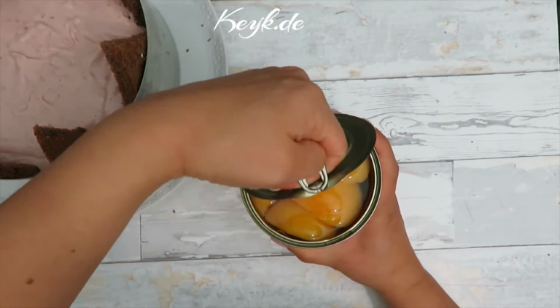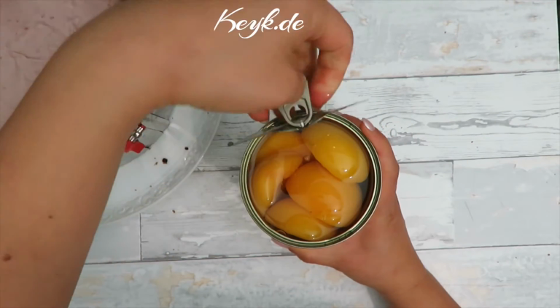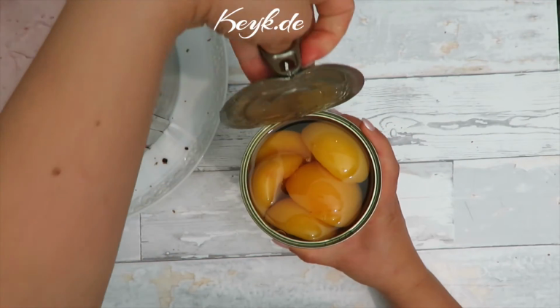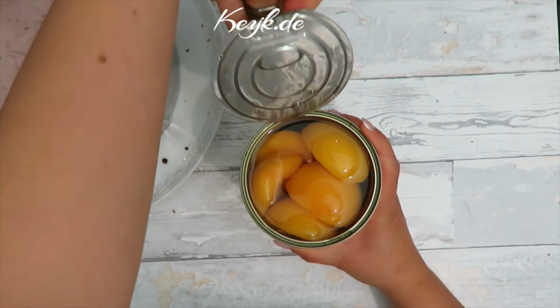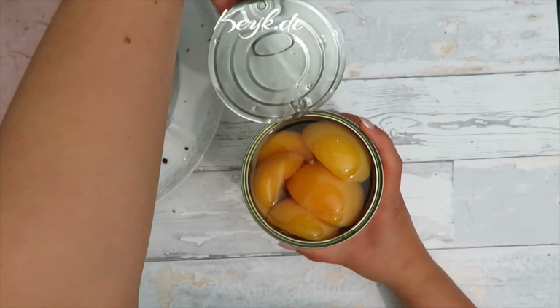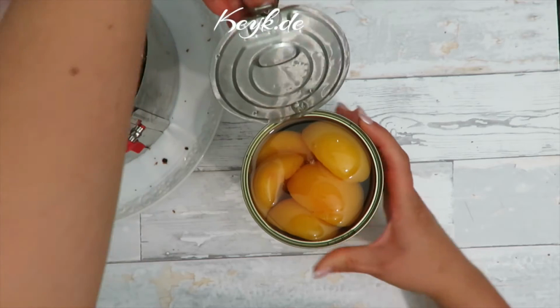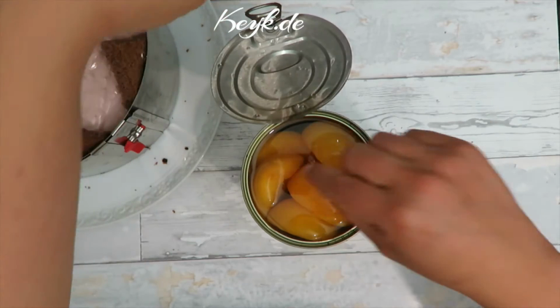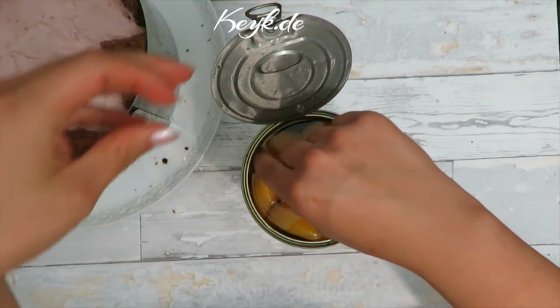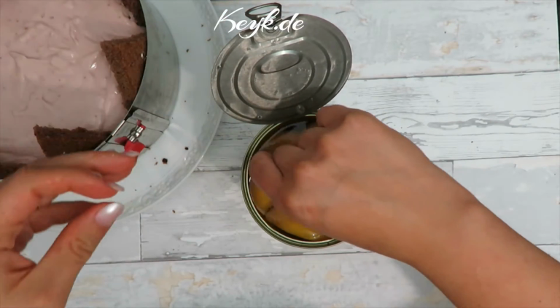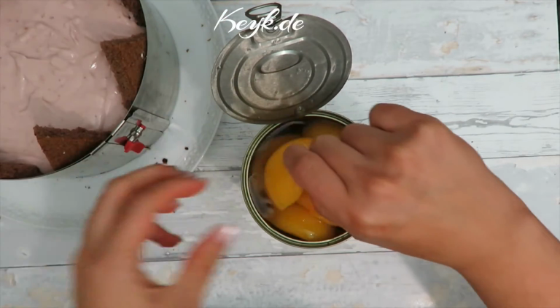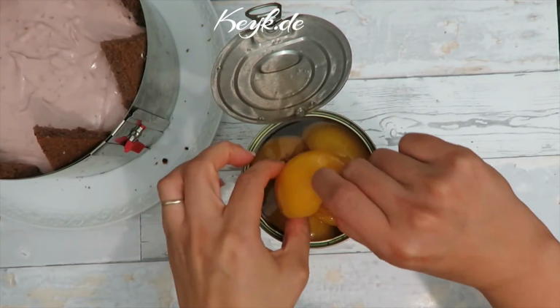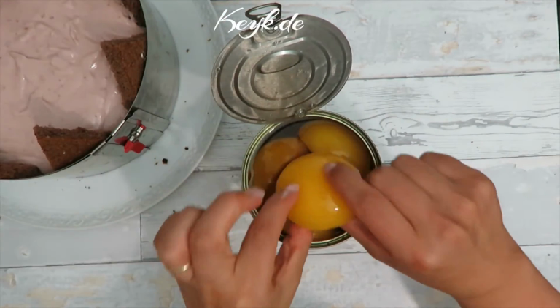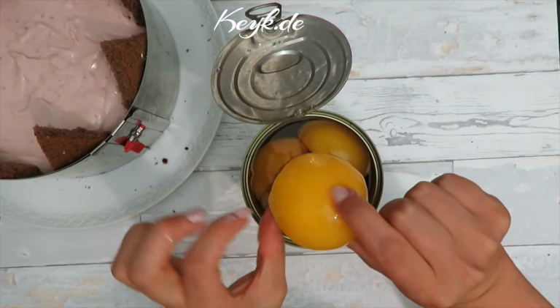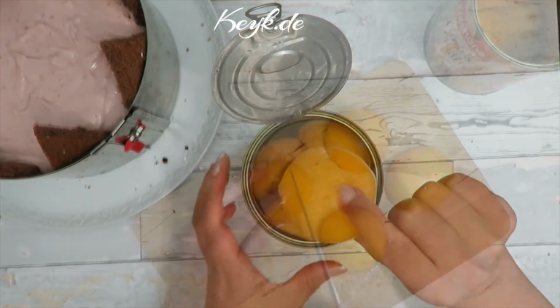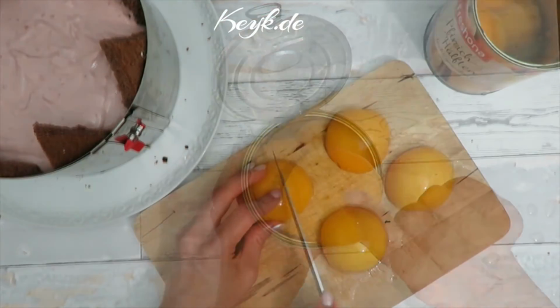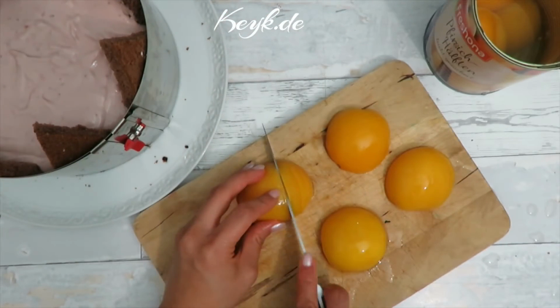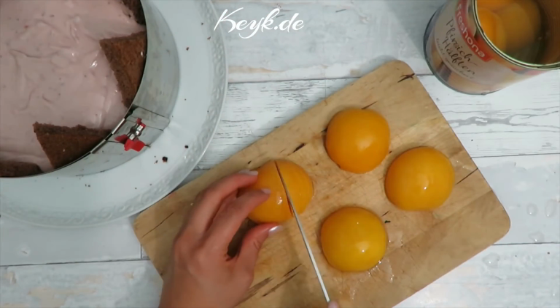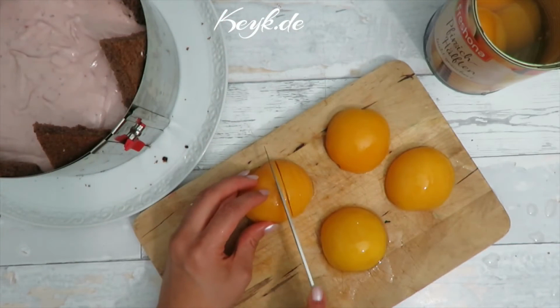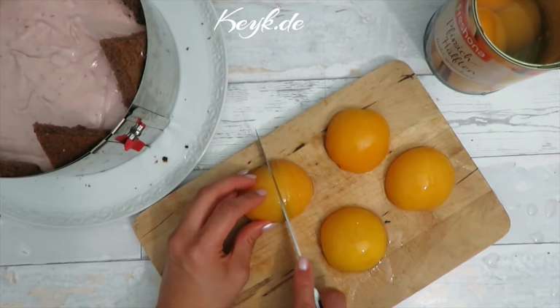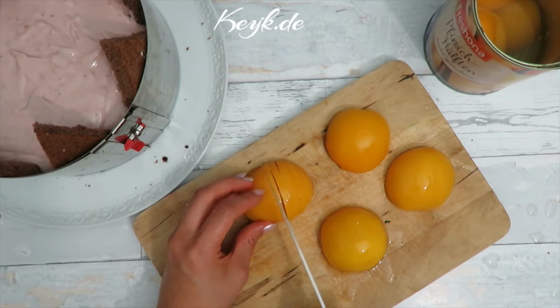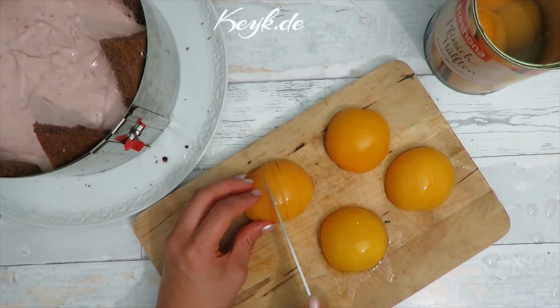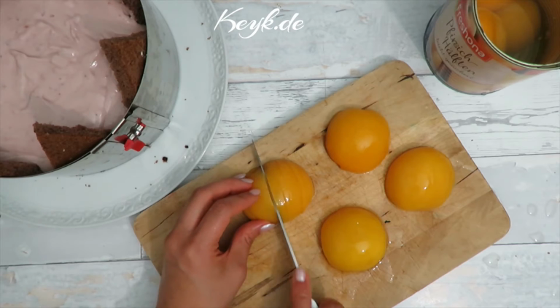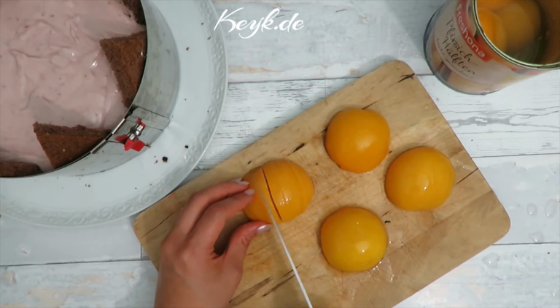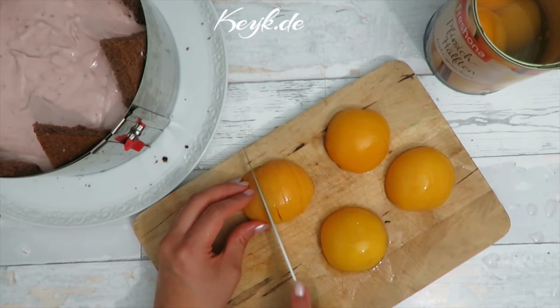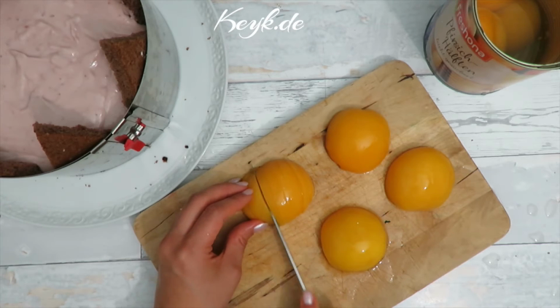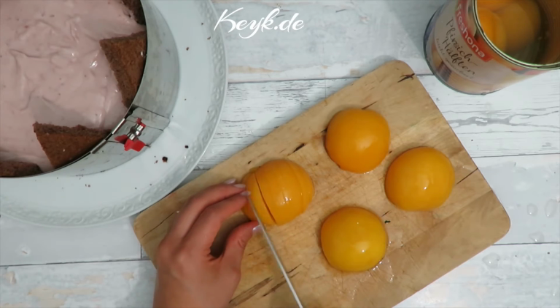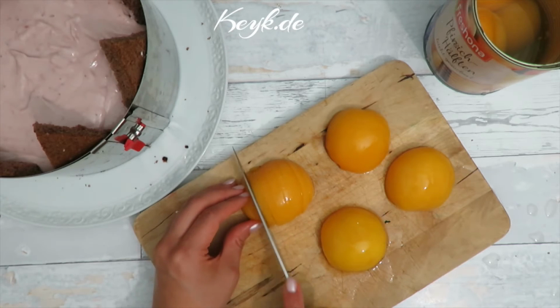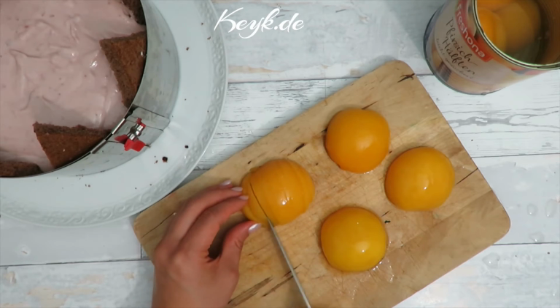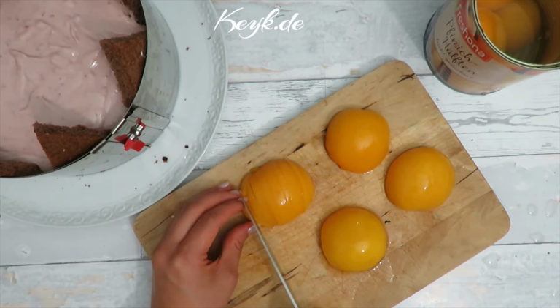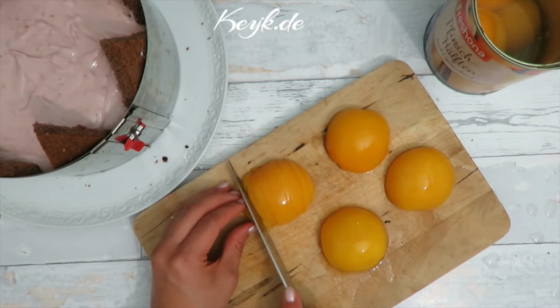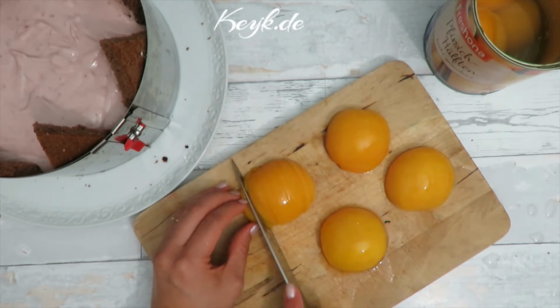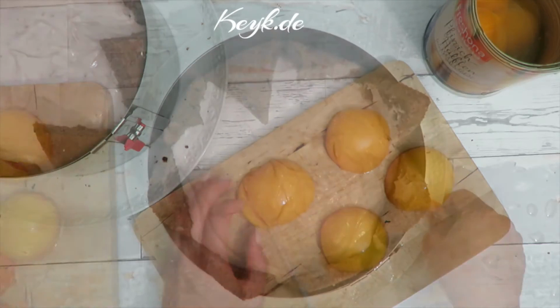To decorate the cake I'm using some preserved peaches out of the can. I'm taking about four halves, cutting them into thin slices, and then distributing them in a circular pattern on the filling.